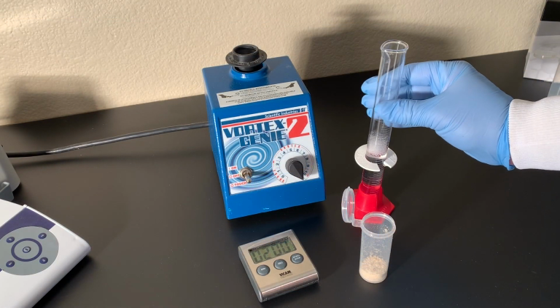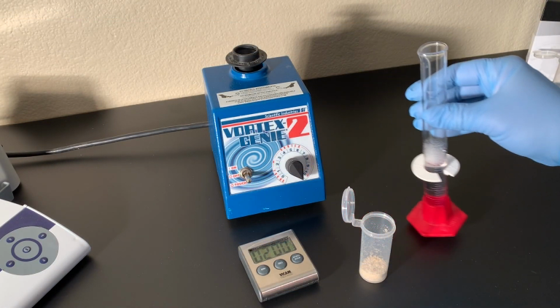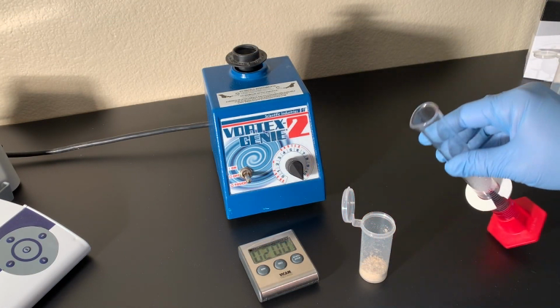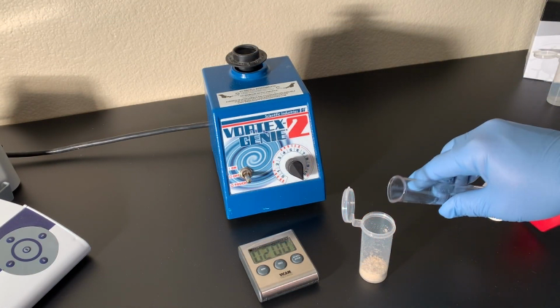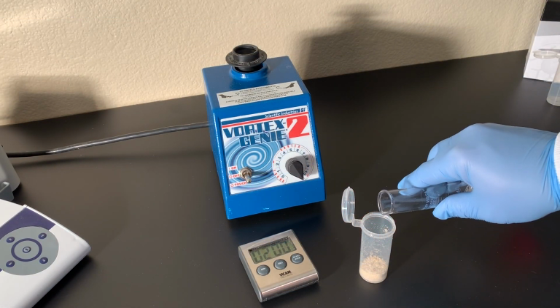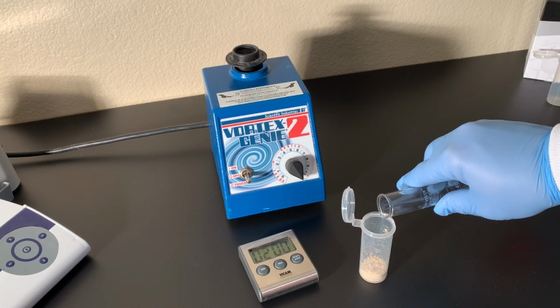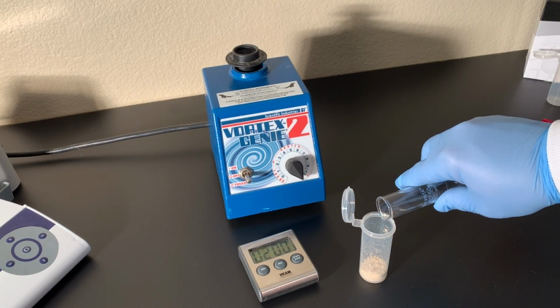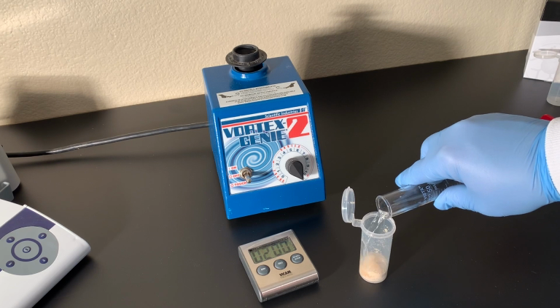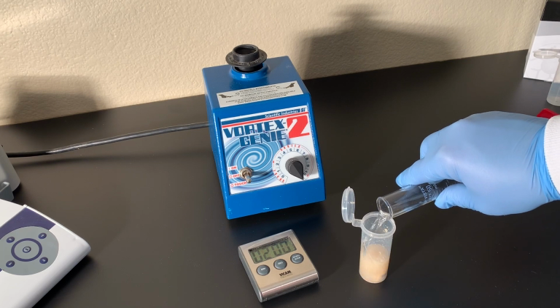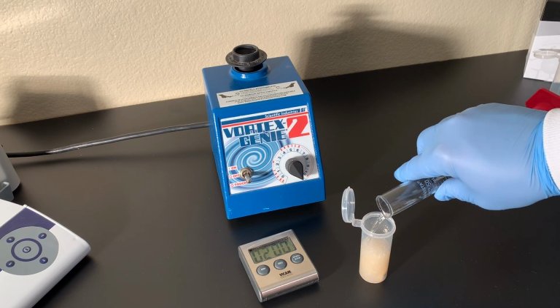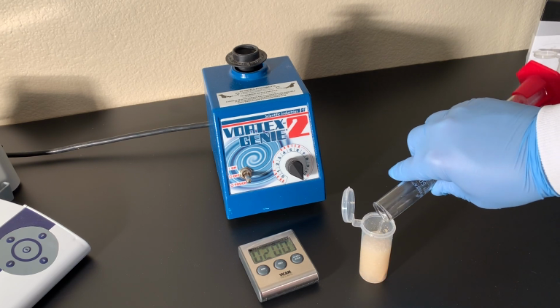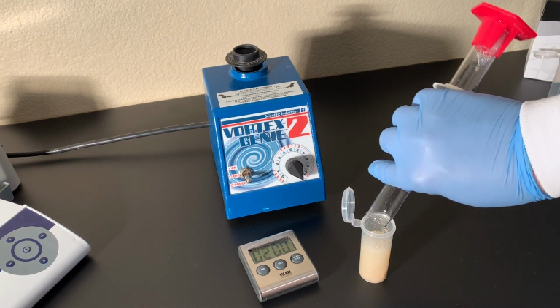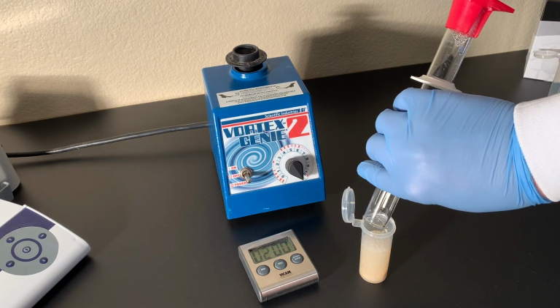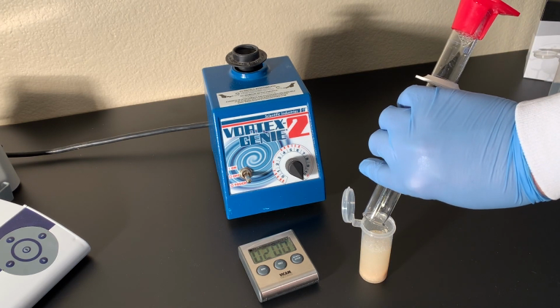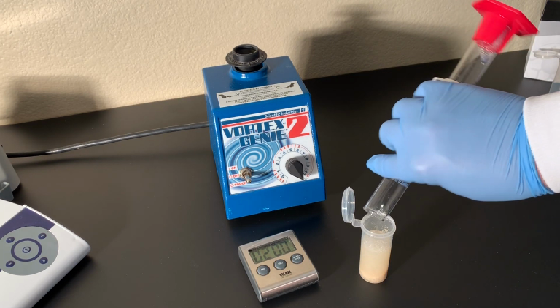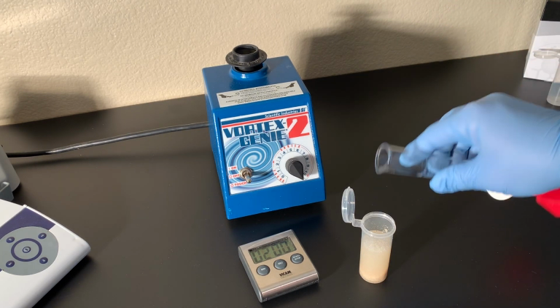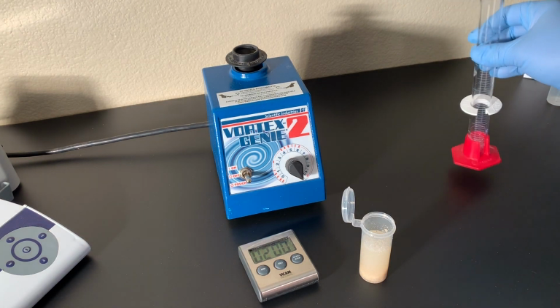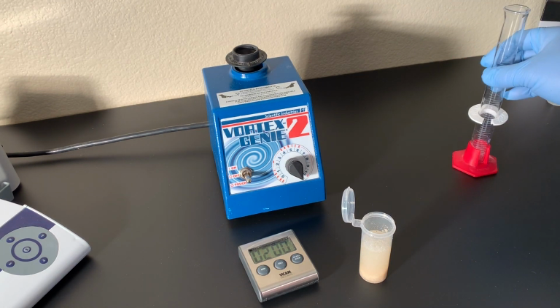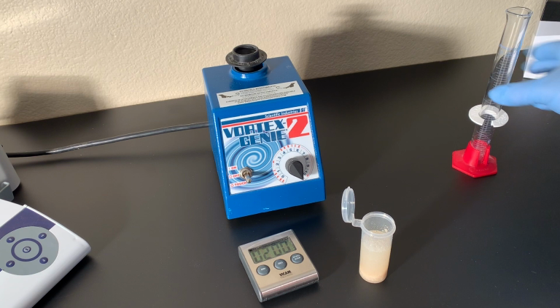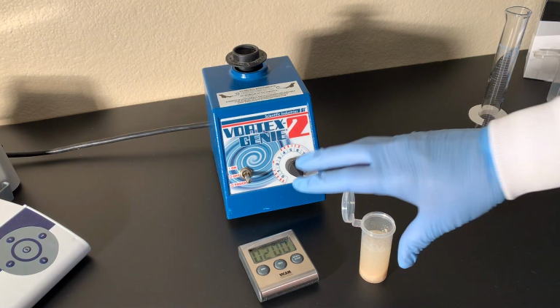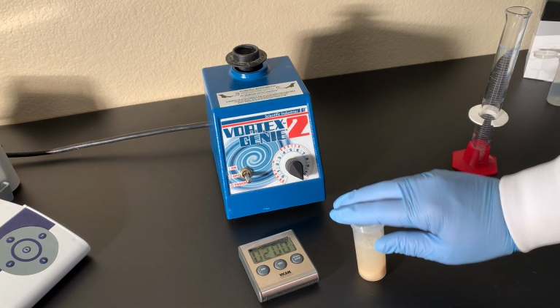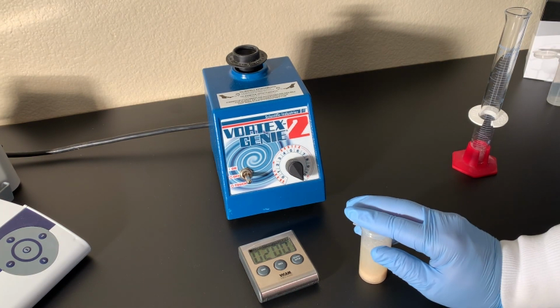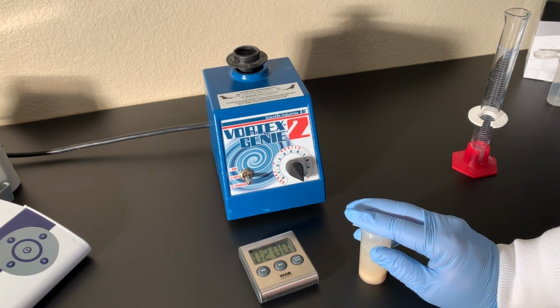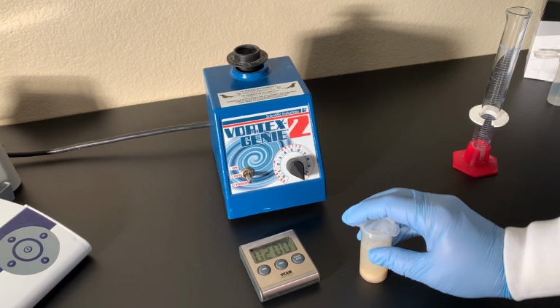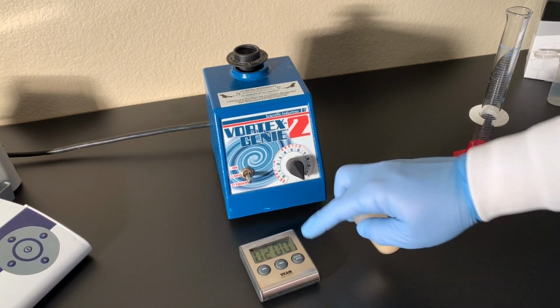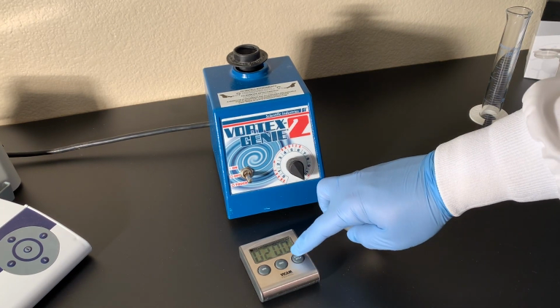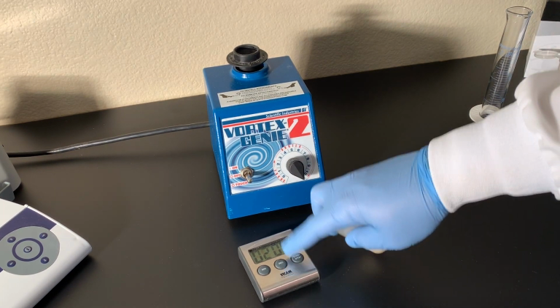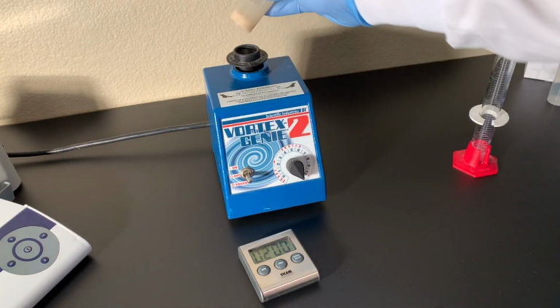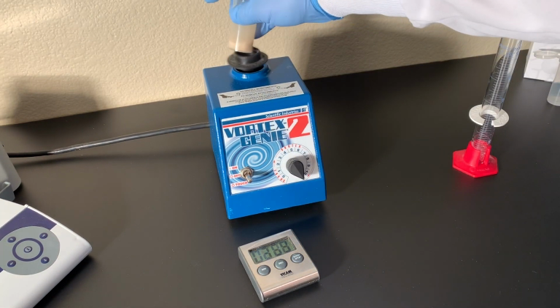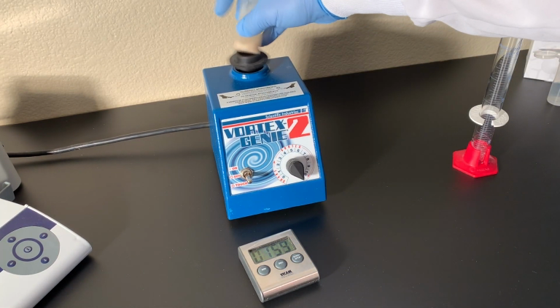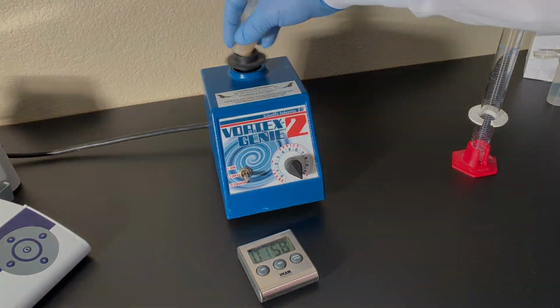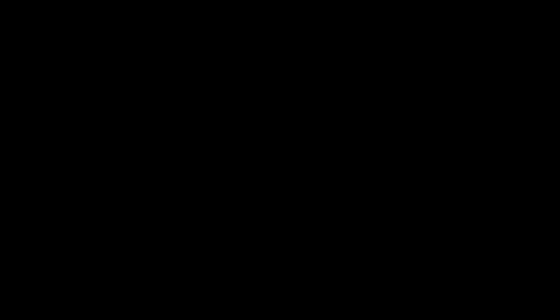Weigh 5 grams of finely ground sample into an extraction tube, then add 25 milliliters of aqua pre-mix. Extract the sample by vortexing at high speed for 2 minutes.